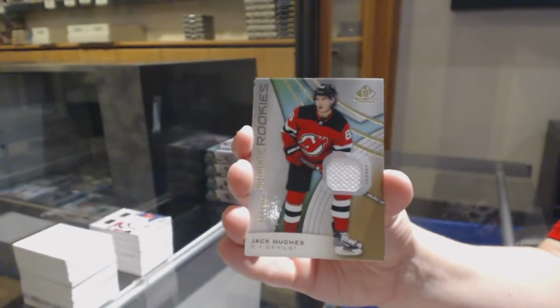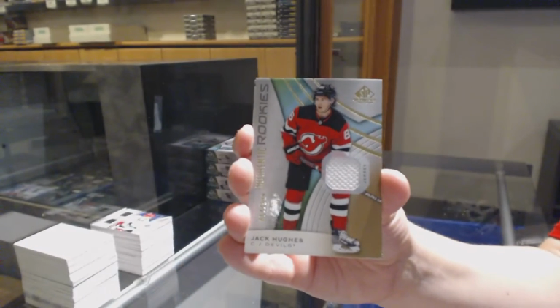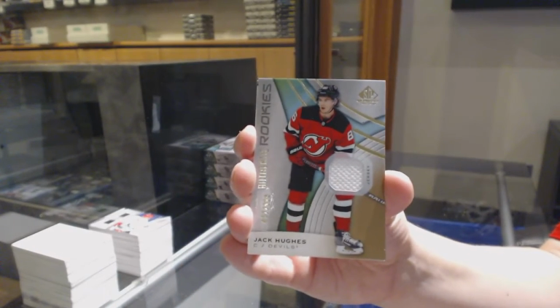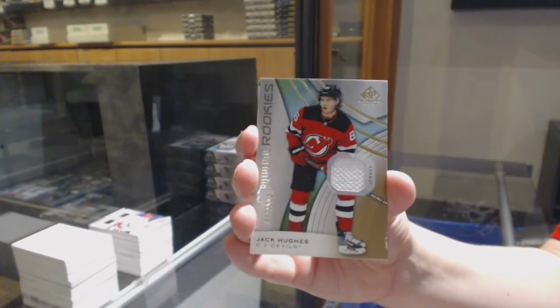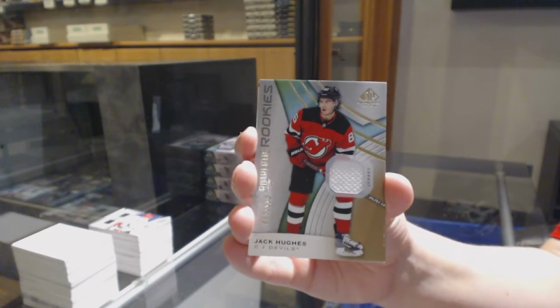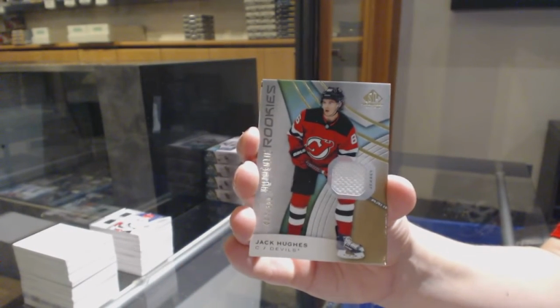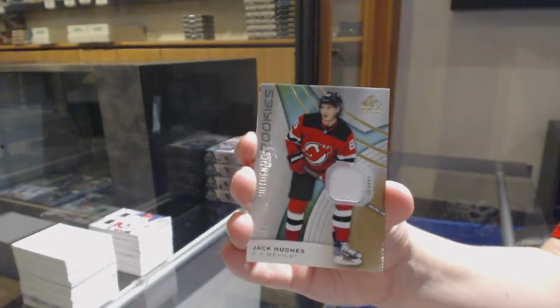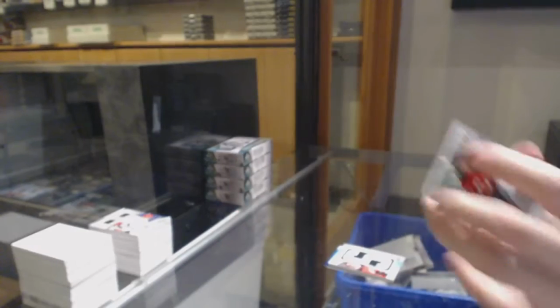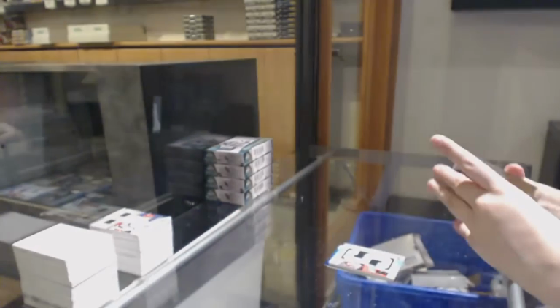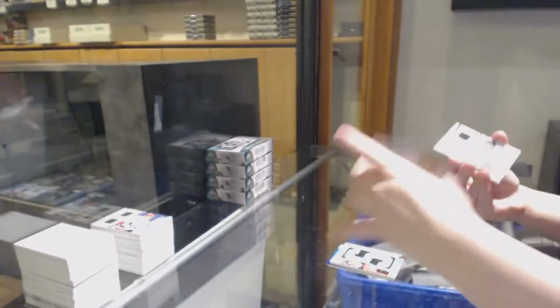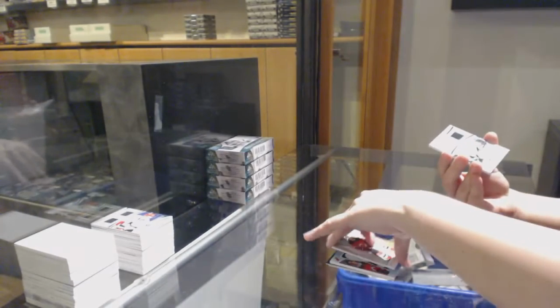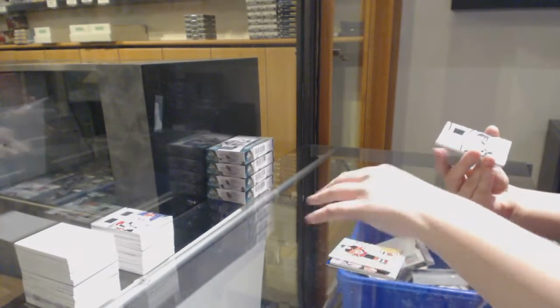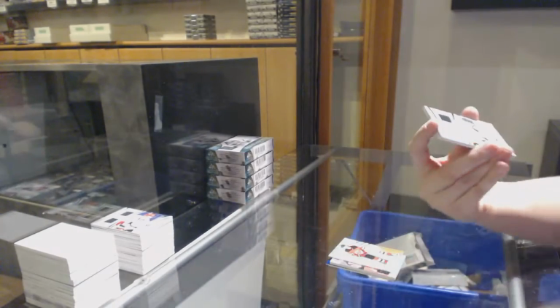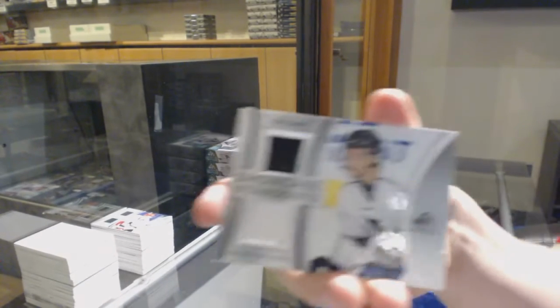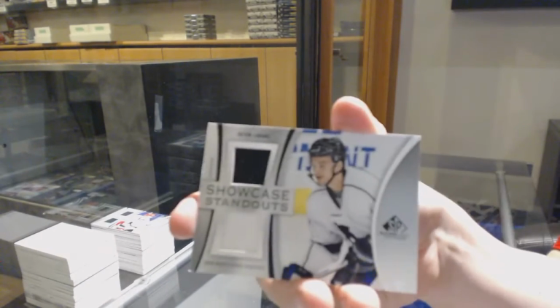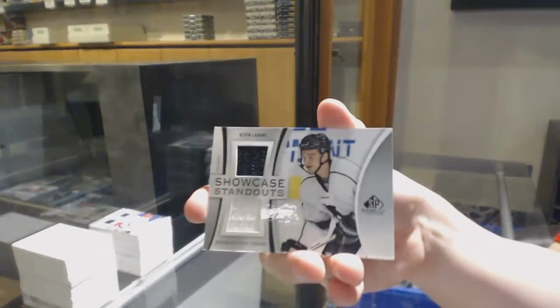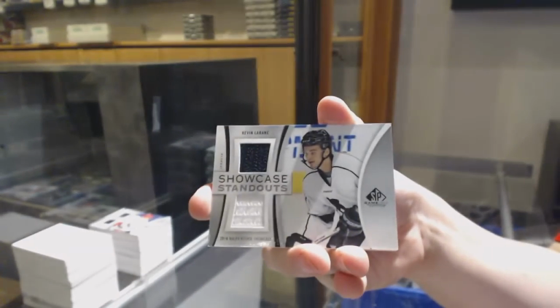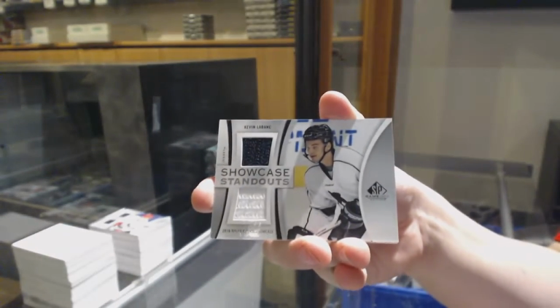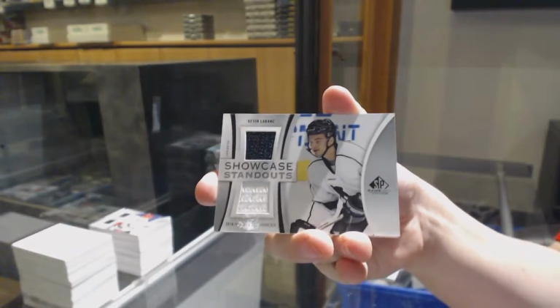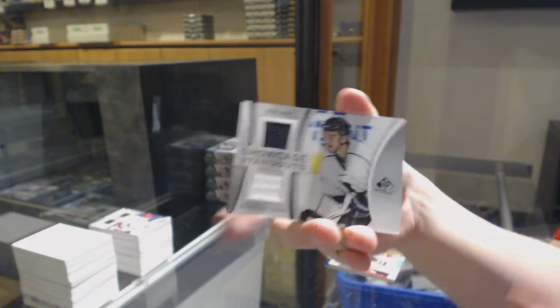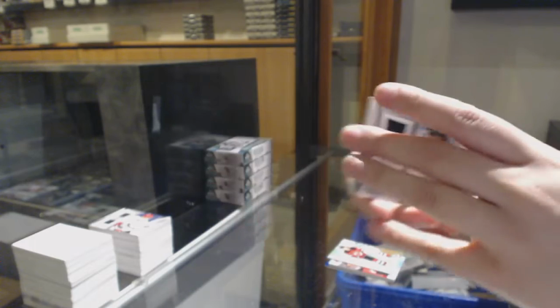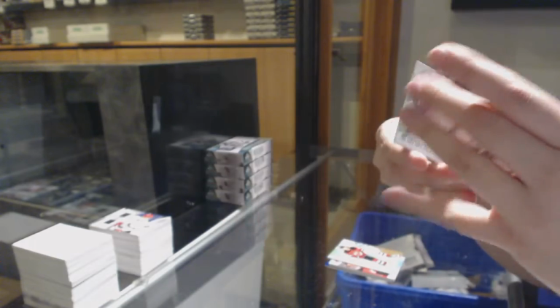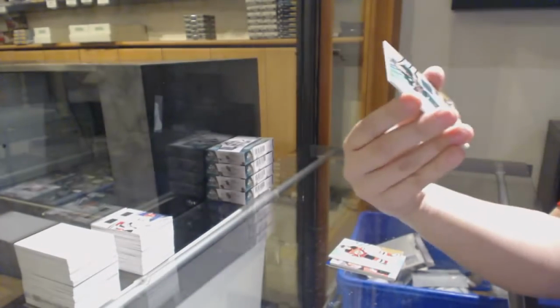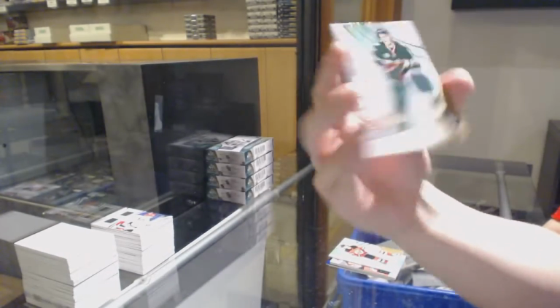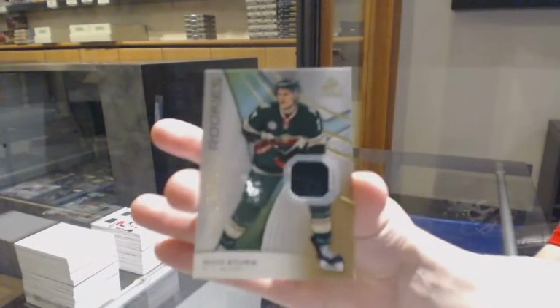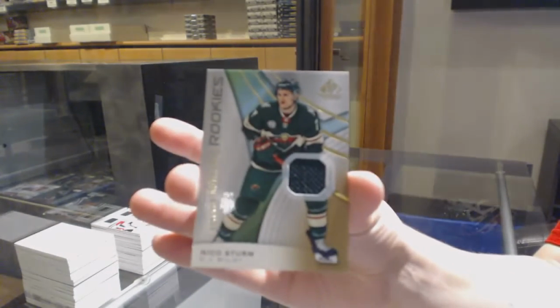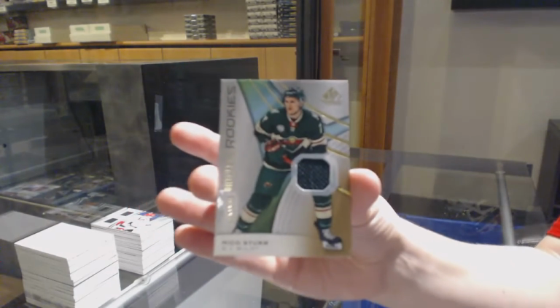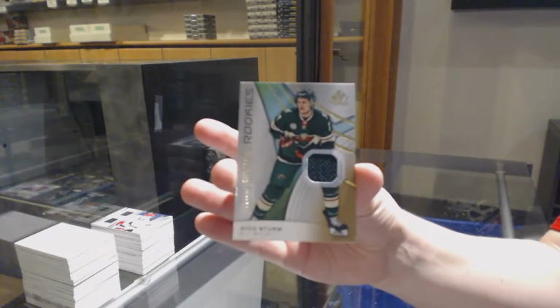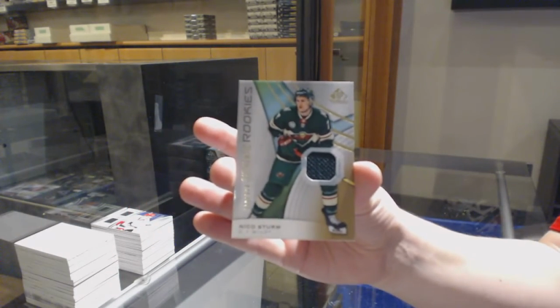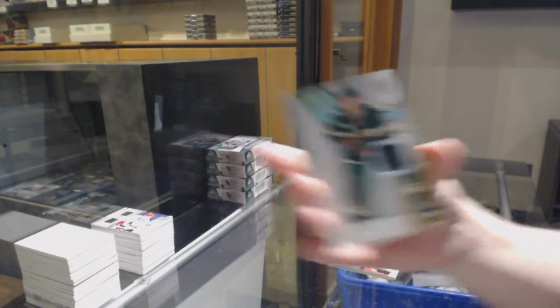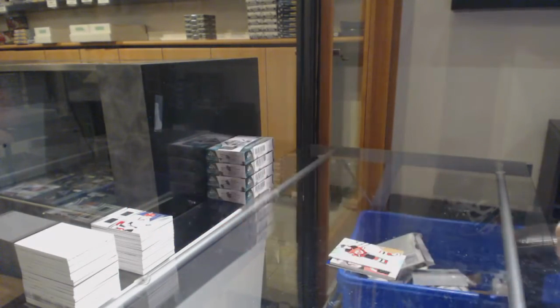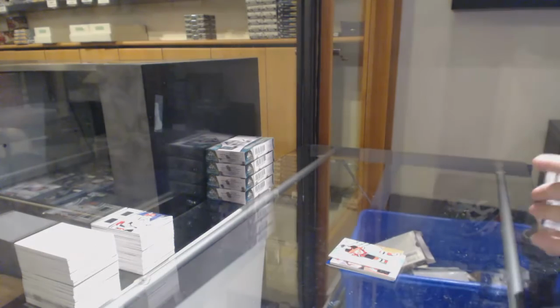See, now they're just going to keep coming. Because you said please, you also get this one — Kevin Labanc, Showcase jersey for San Jose. And Nico Sturm, number to 599 for the Minnesota Wild rookie jersey.